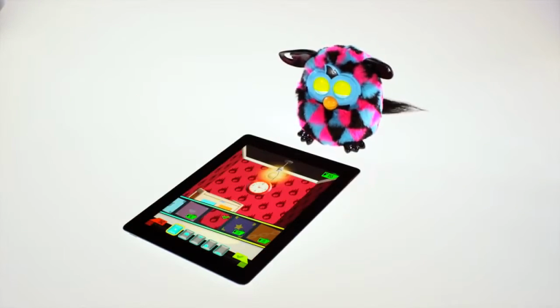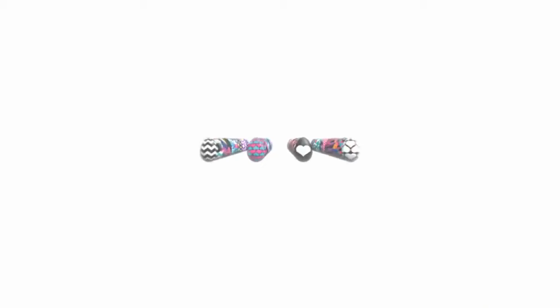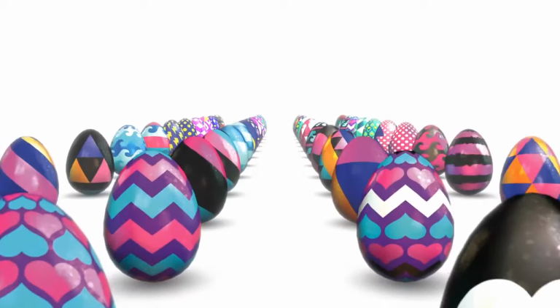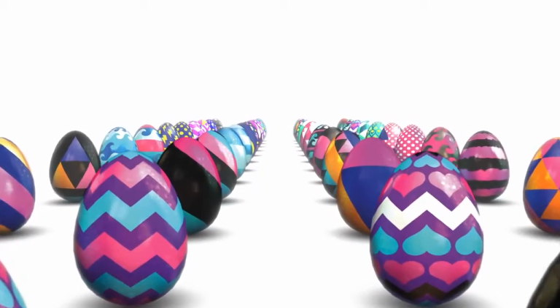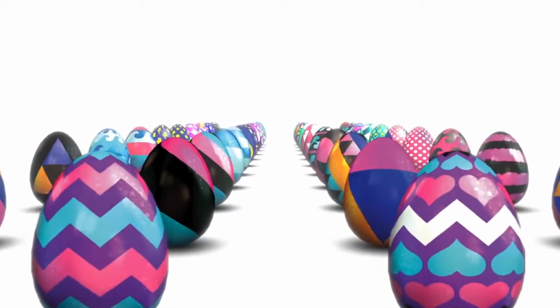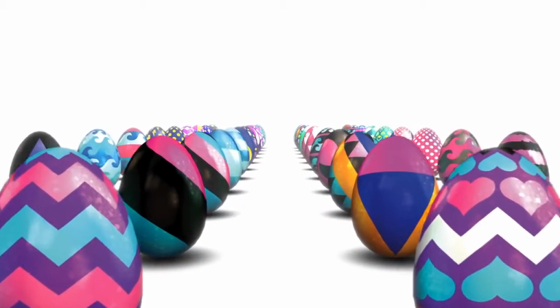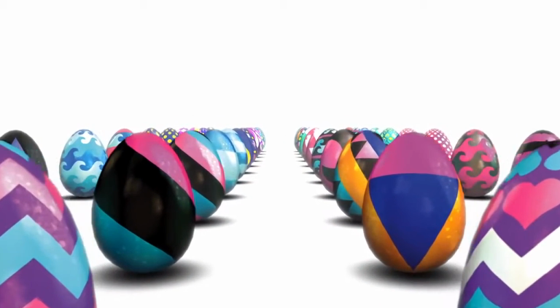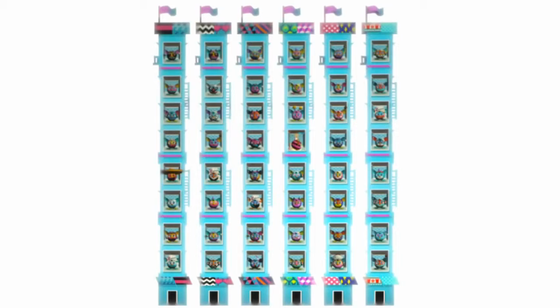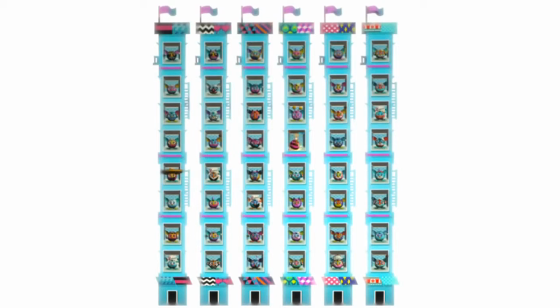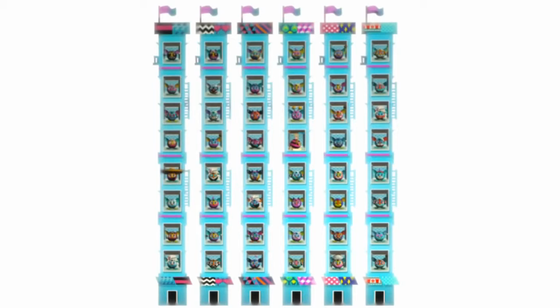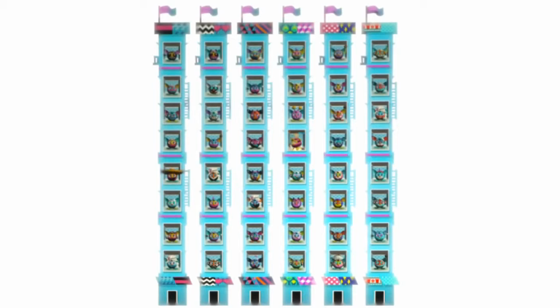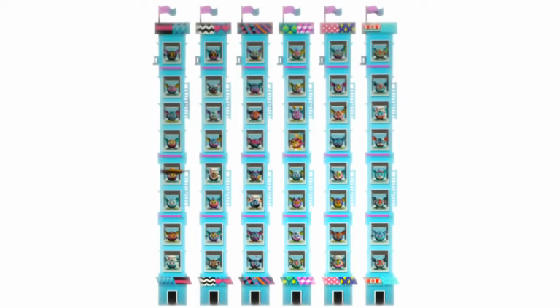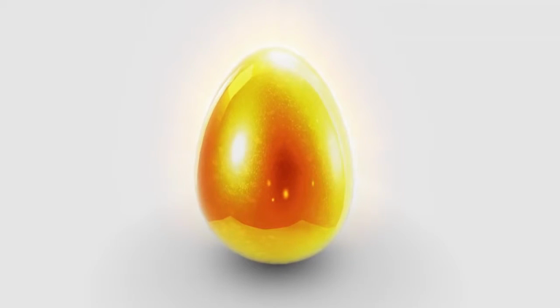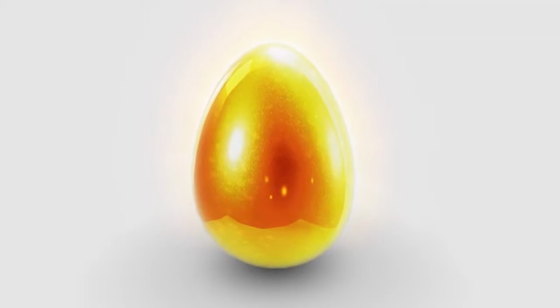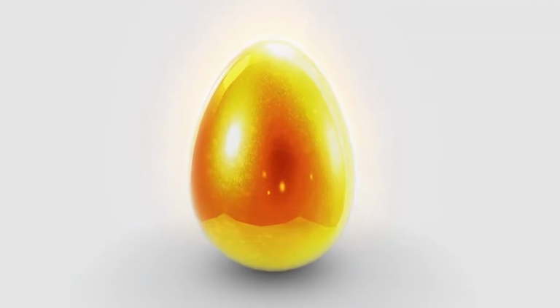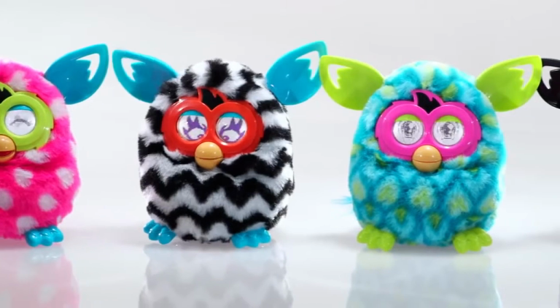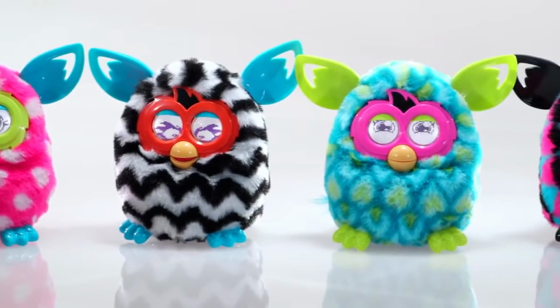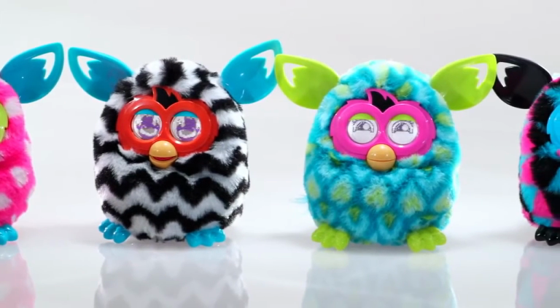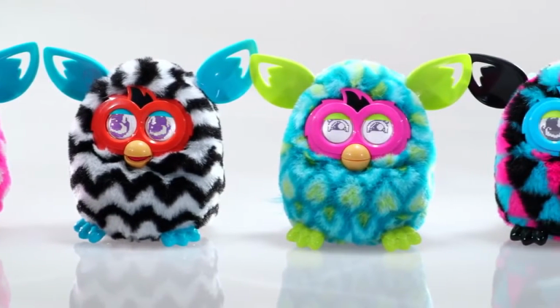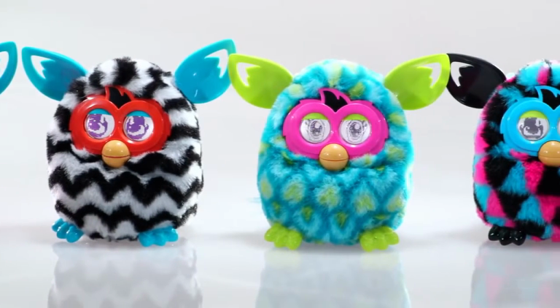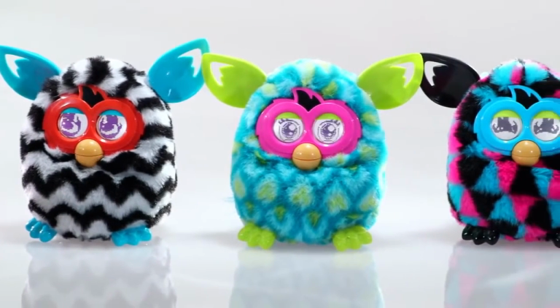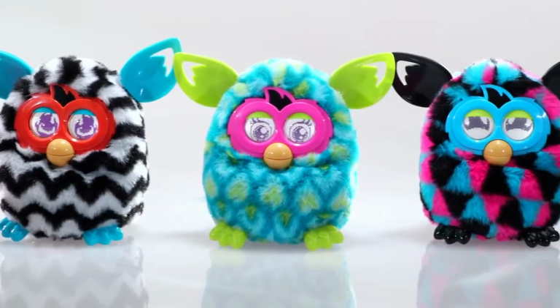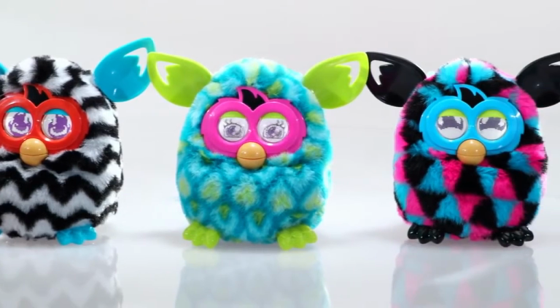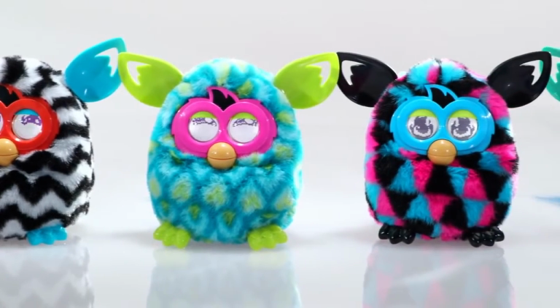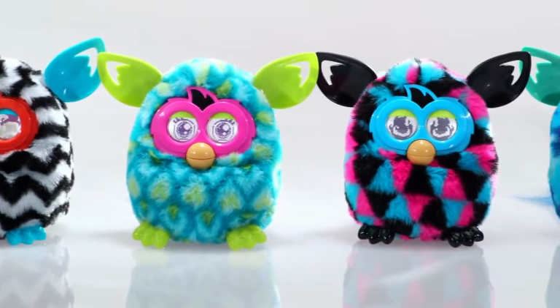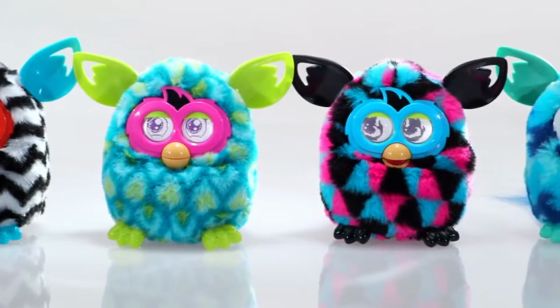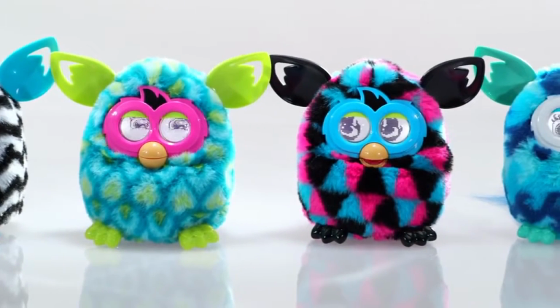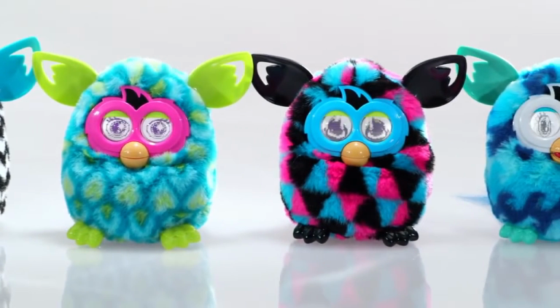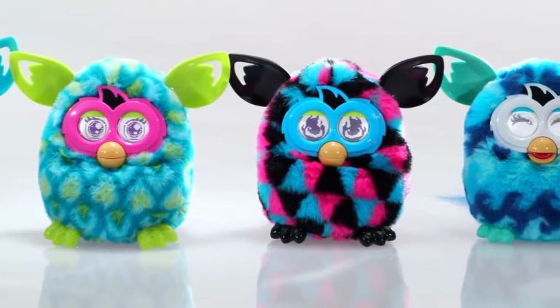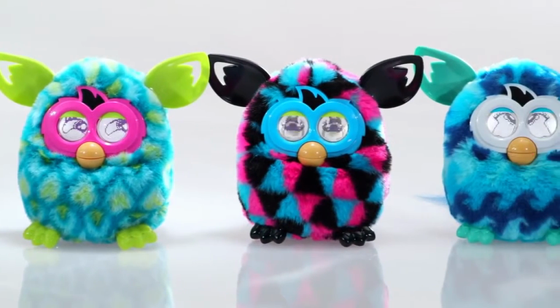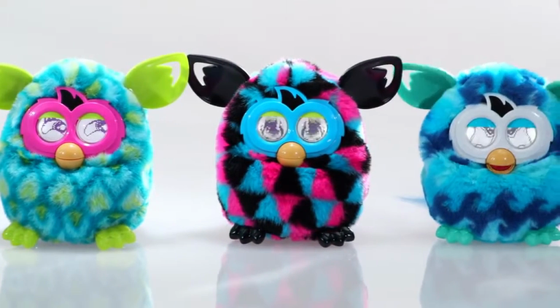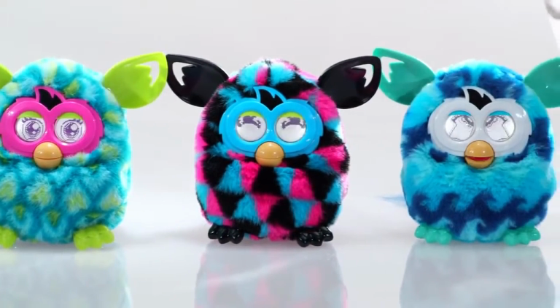You can collect all 50-plus Furbling eggs to fill the Furby Boom city and collect the golden egg. Furby Boom is for kids ages 6 and up. Requires 4 AA batteries, which are not included. Smart device required but not included.